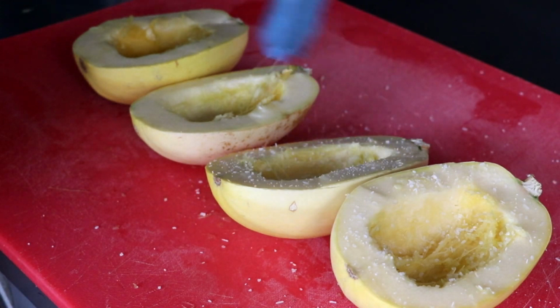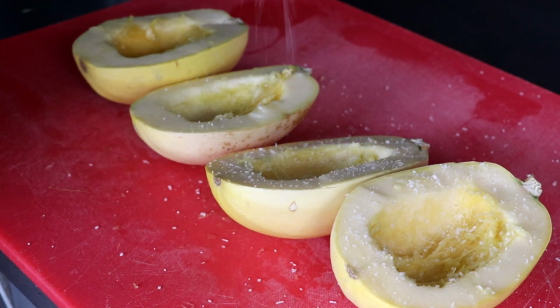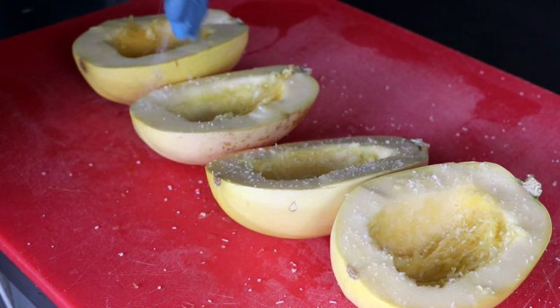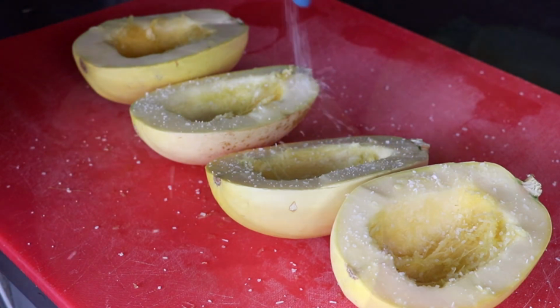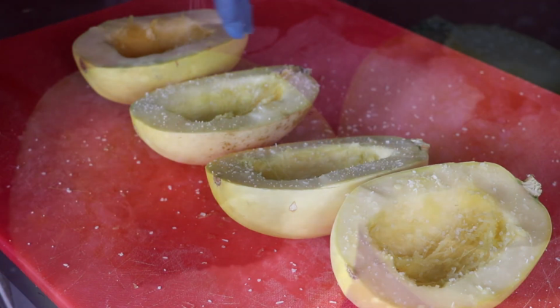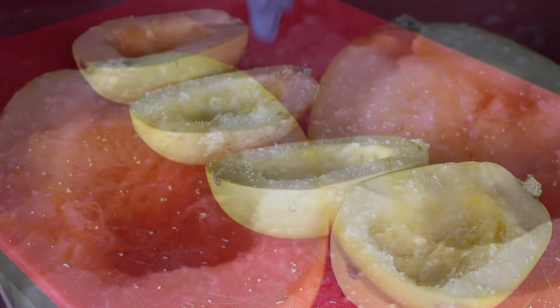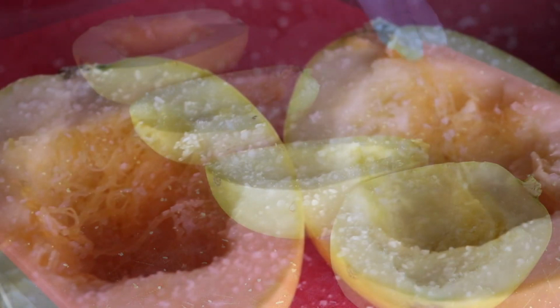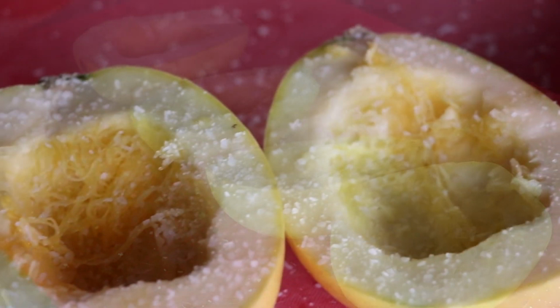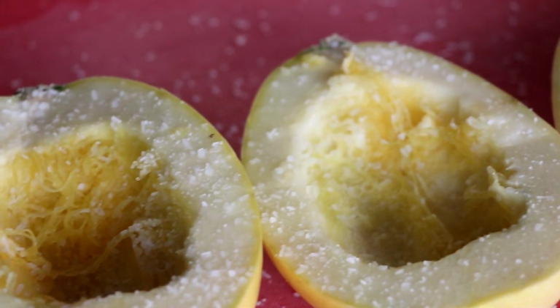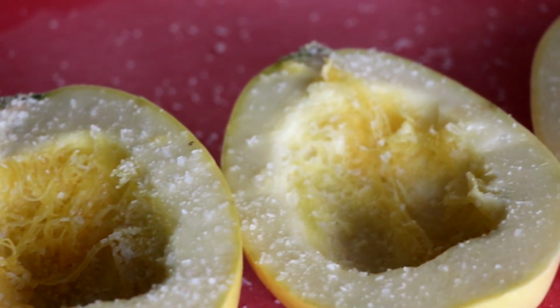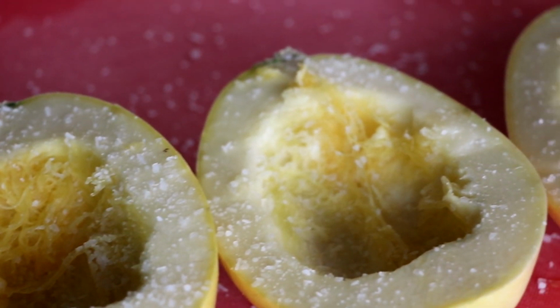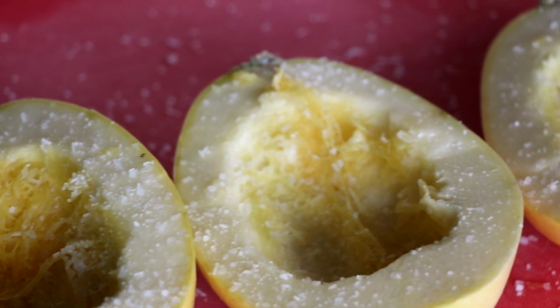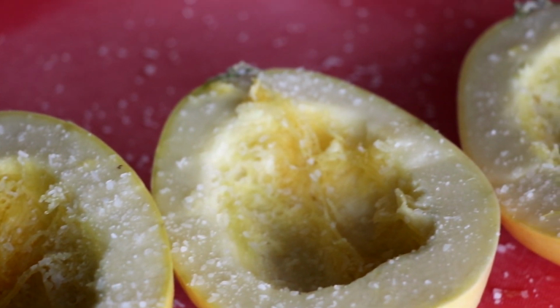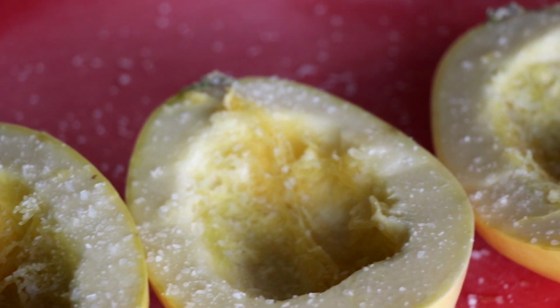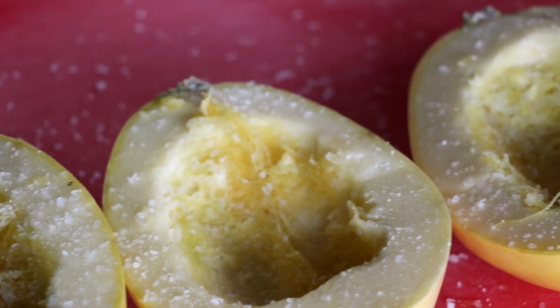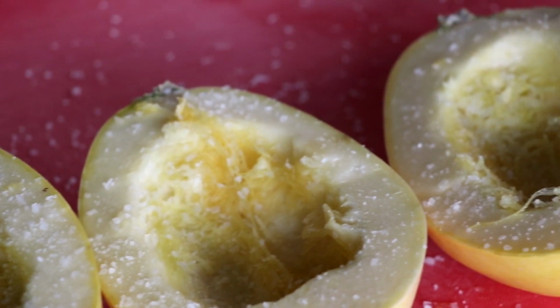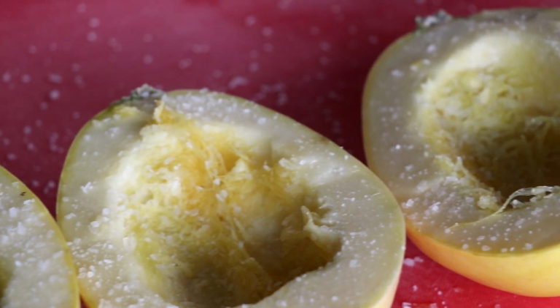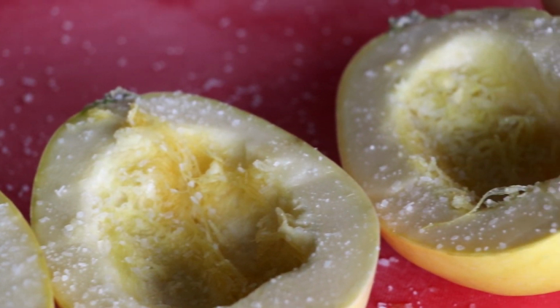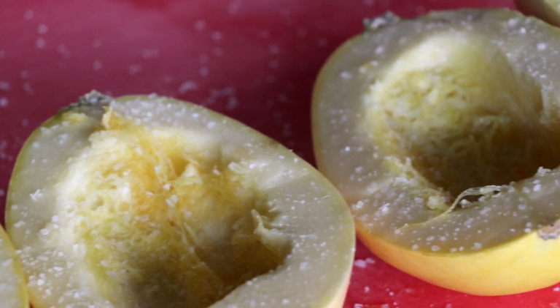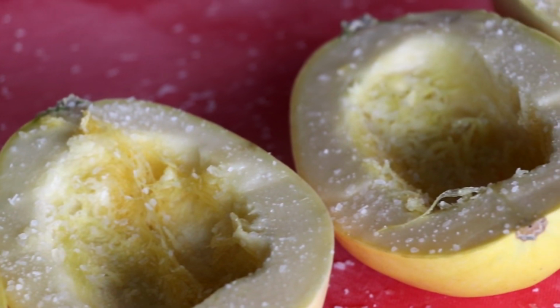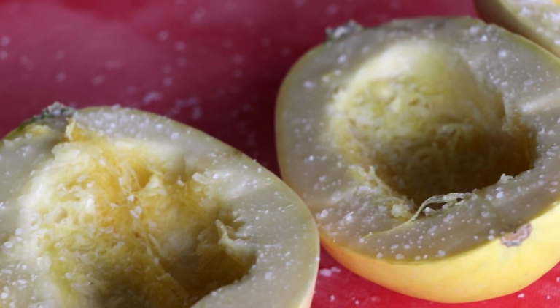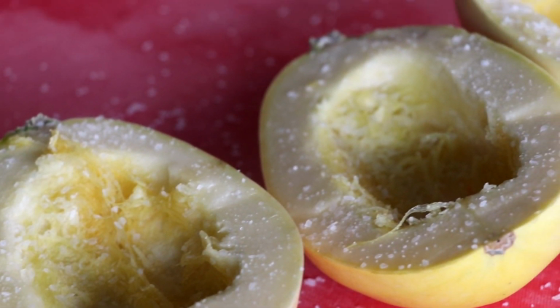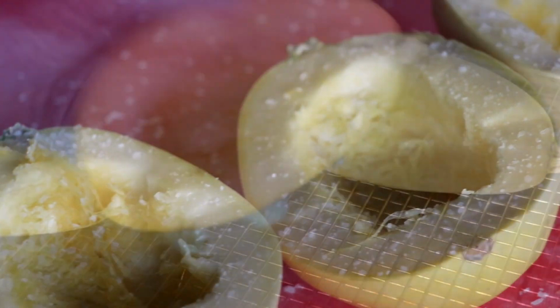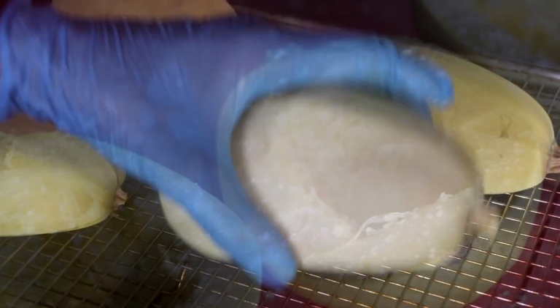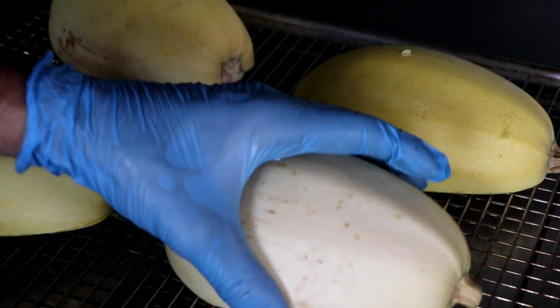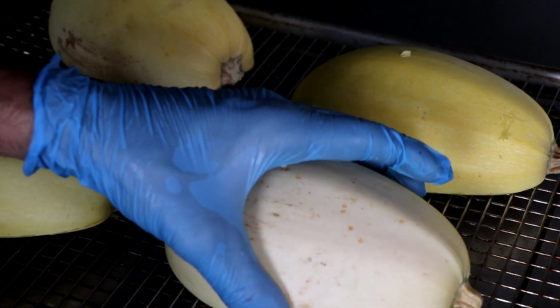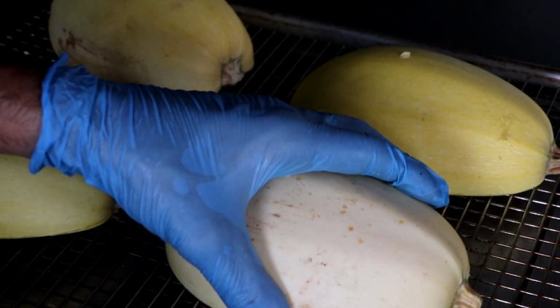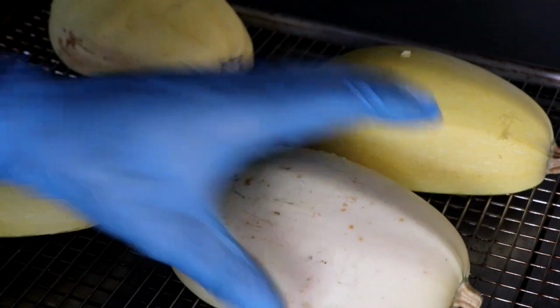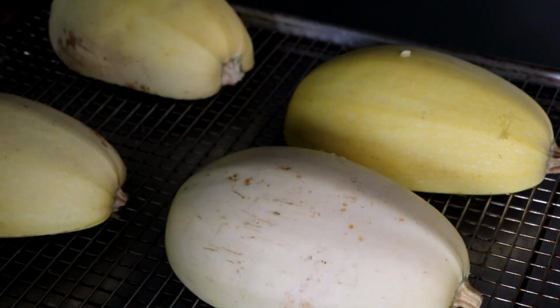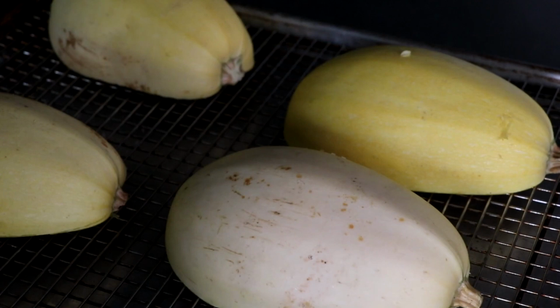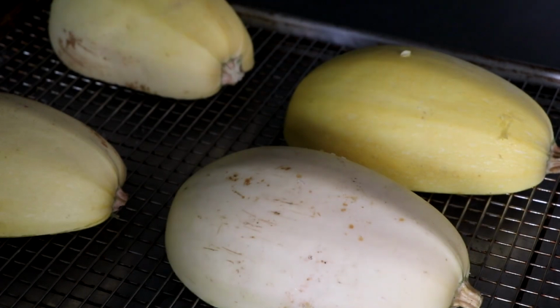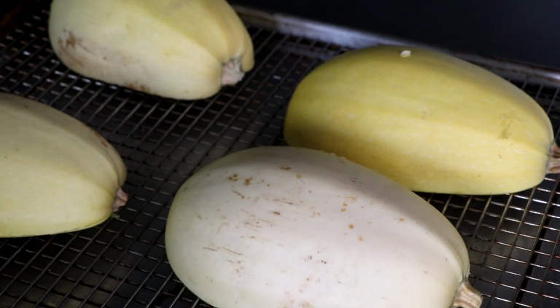This freezer meal is a low-carb freezer meal, so you want to make sure you exercise portion control so you don't exceed your 20 or 25 grams of carbs, so that you can stay in ketosis.